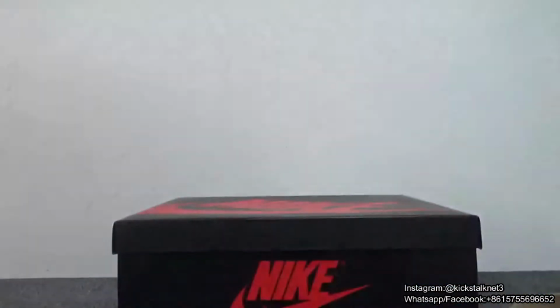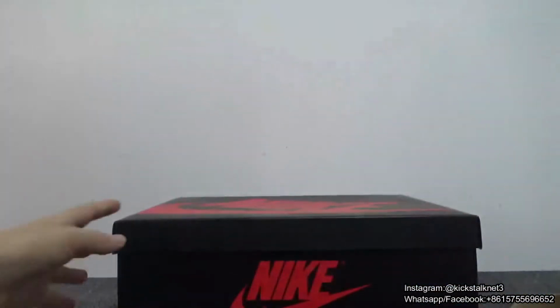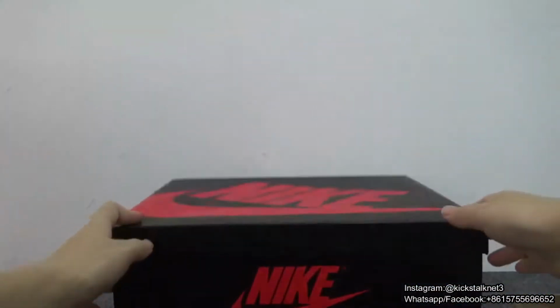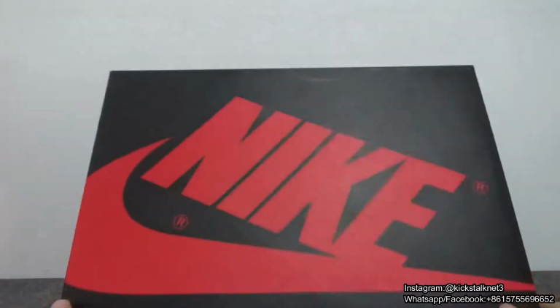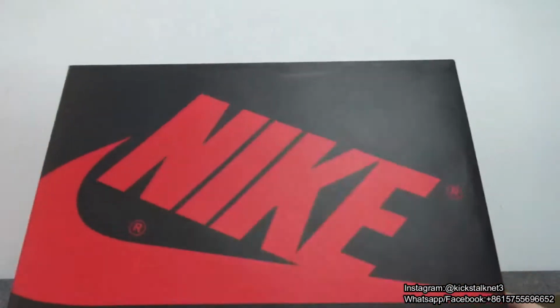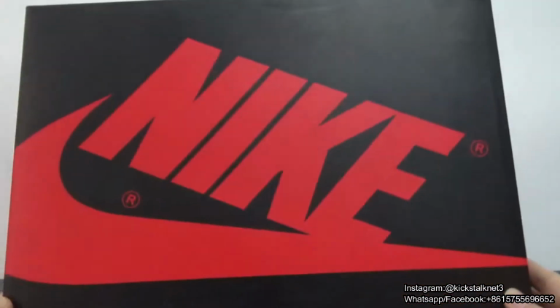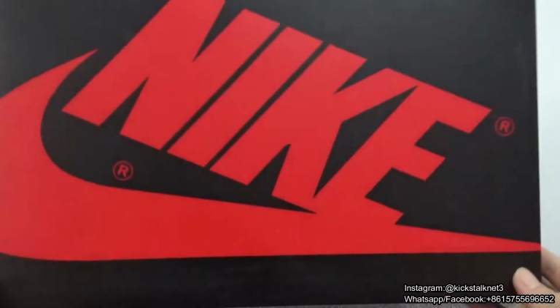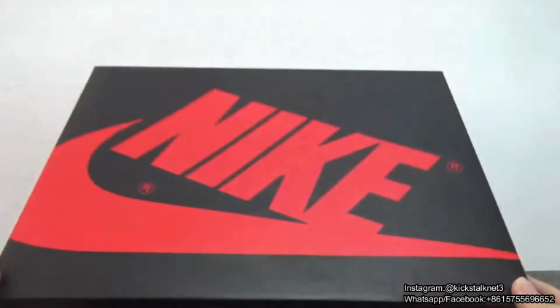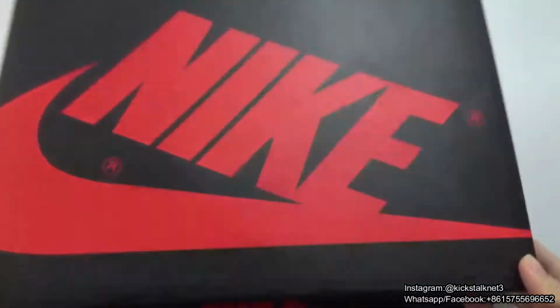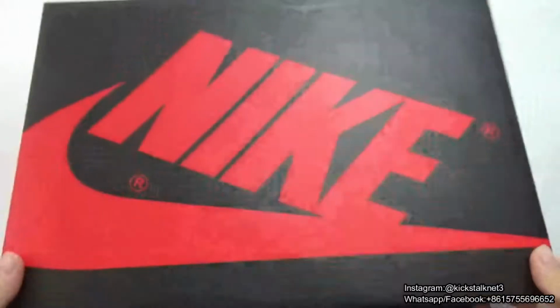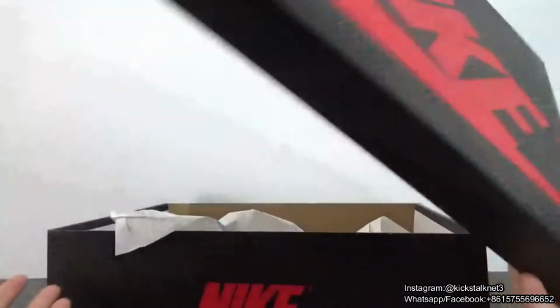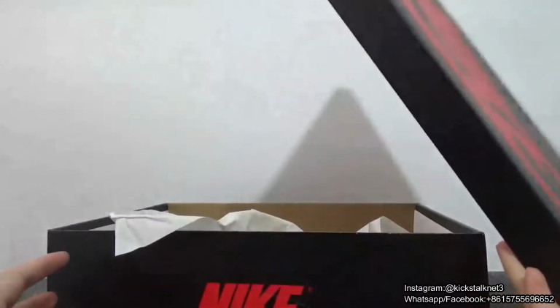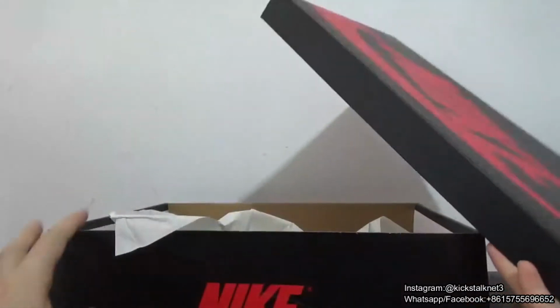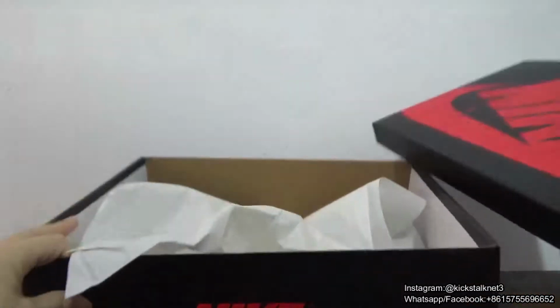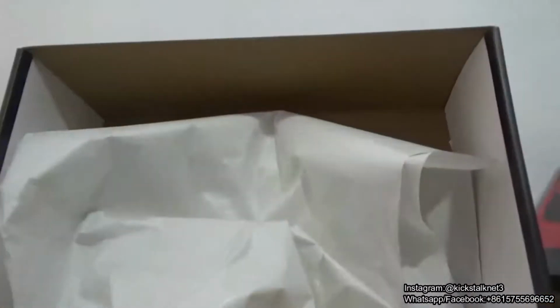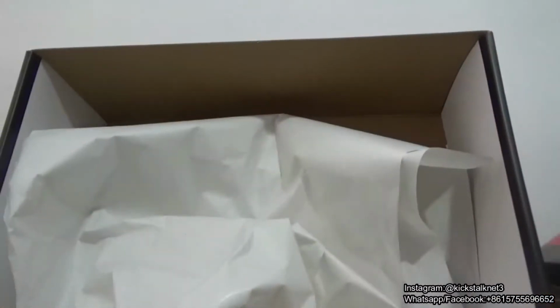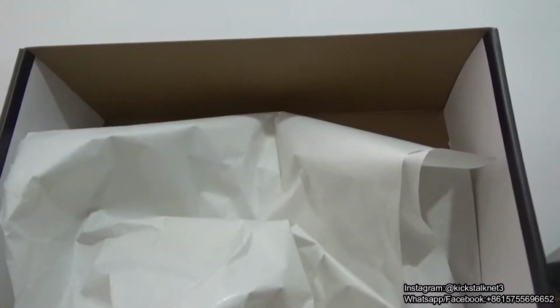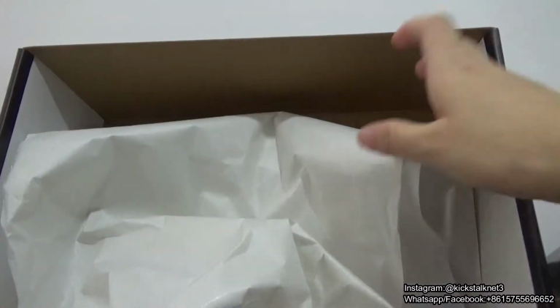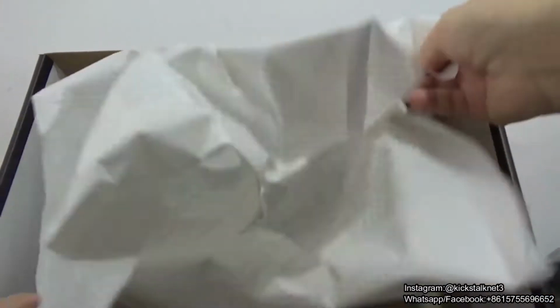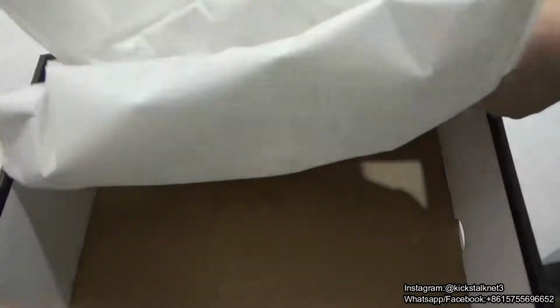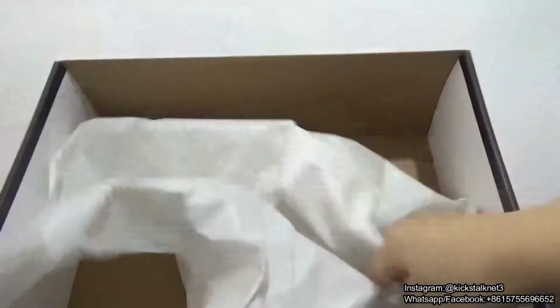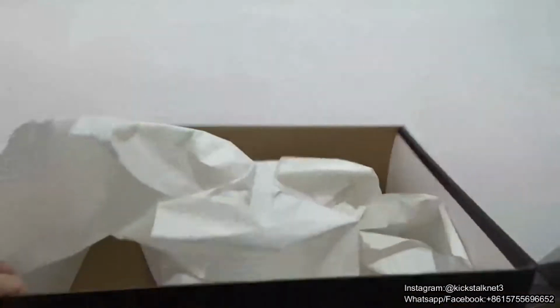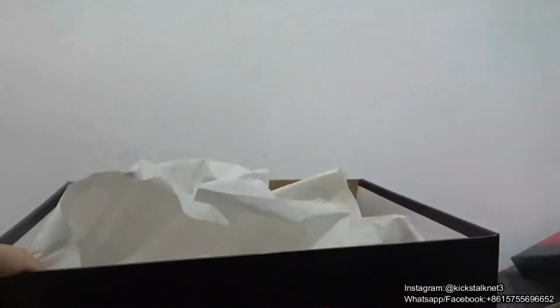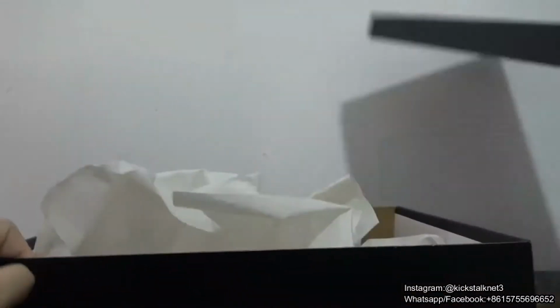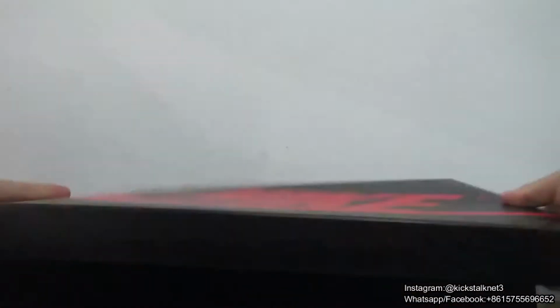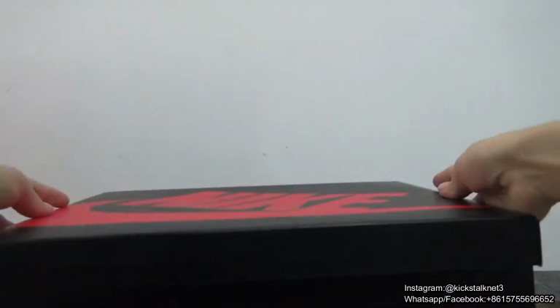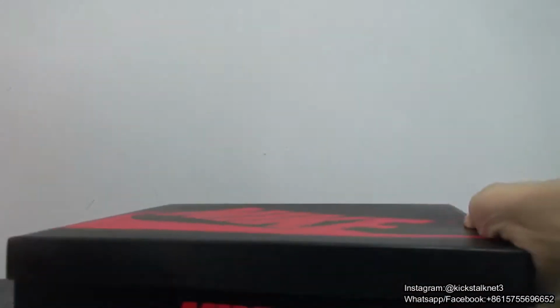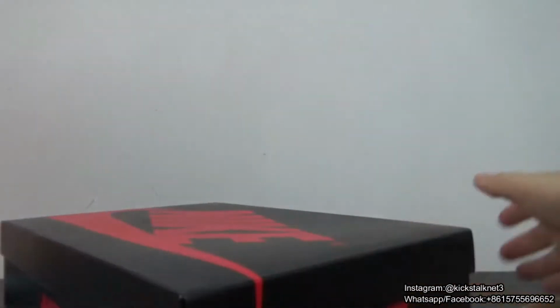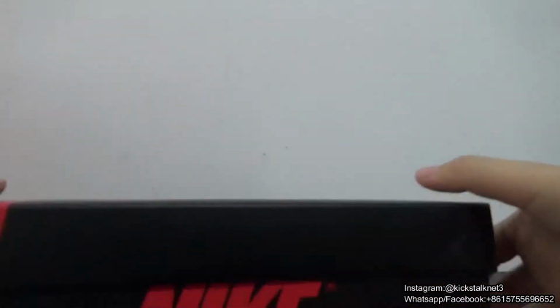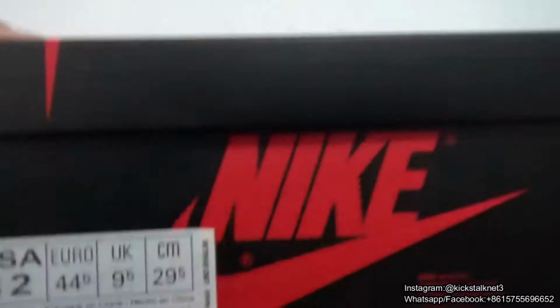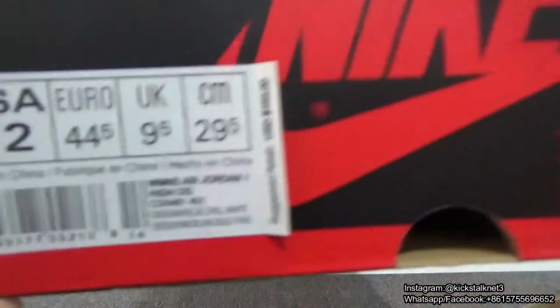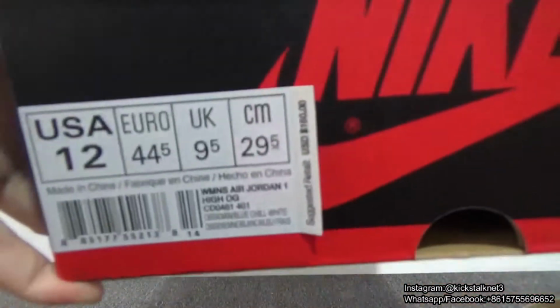Finally let me introduce the box. They come with the glass first, so you got the Air Jordan 1 box. Open the box — it's the white paper, and right here is the size check.